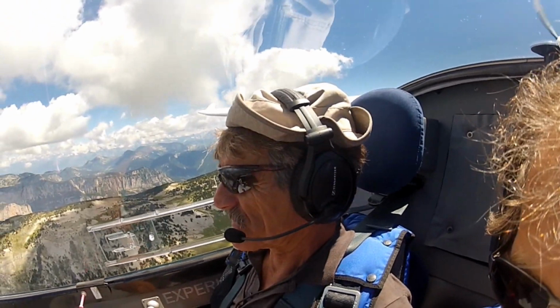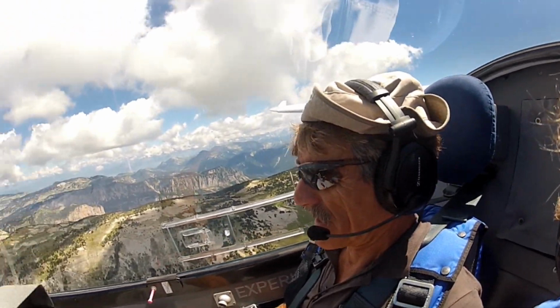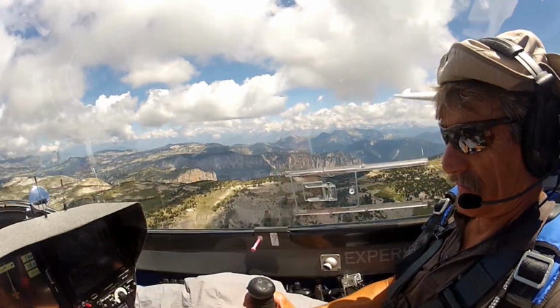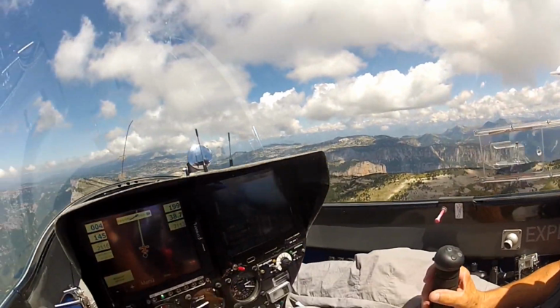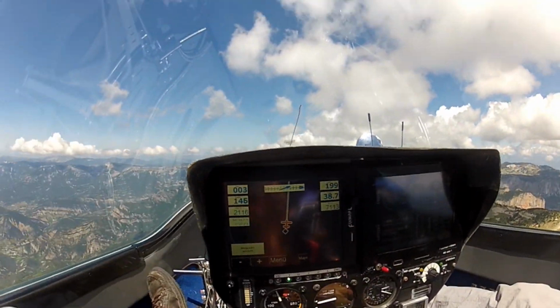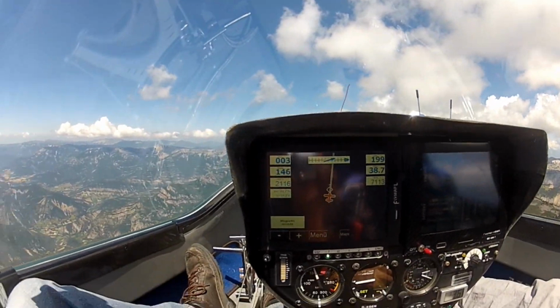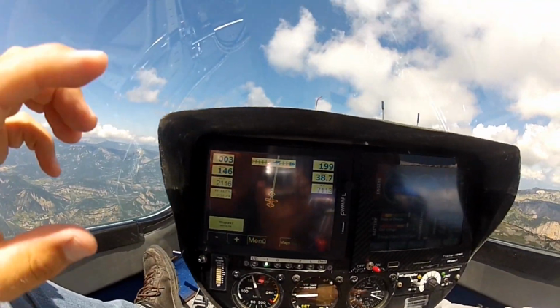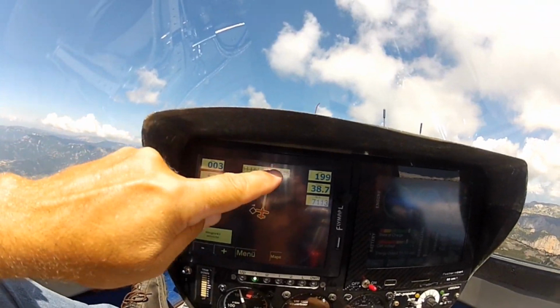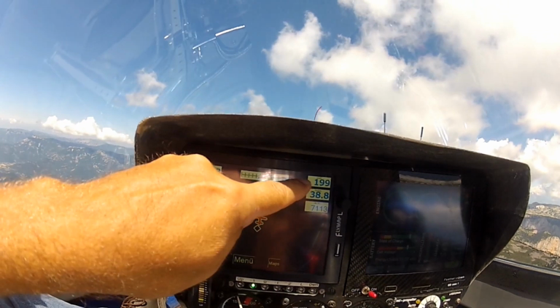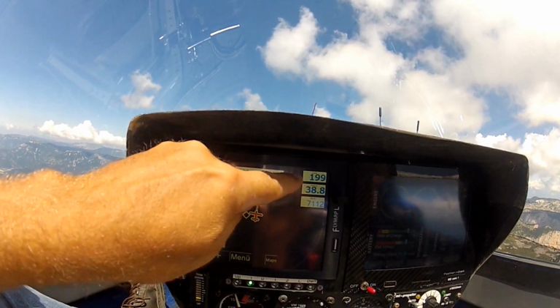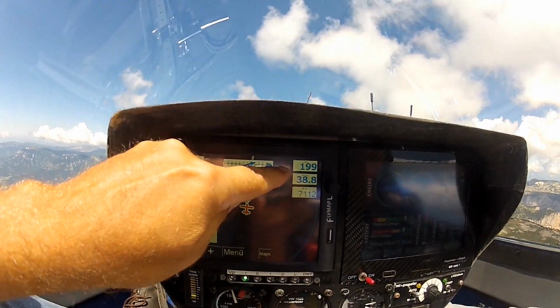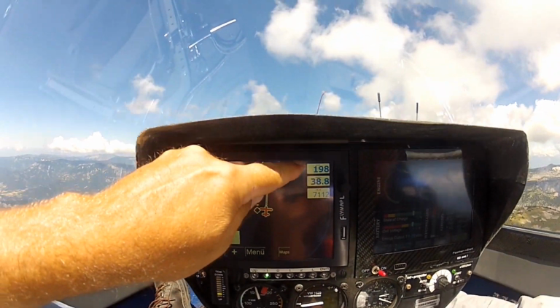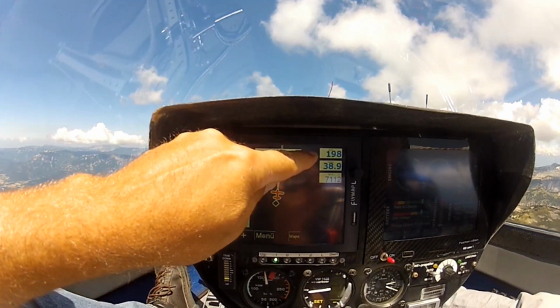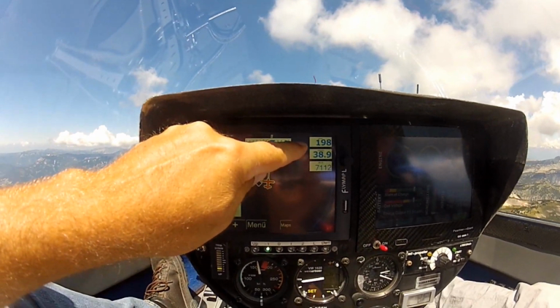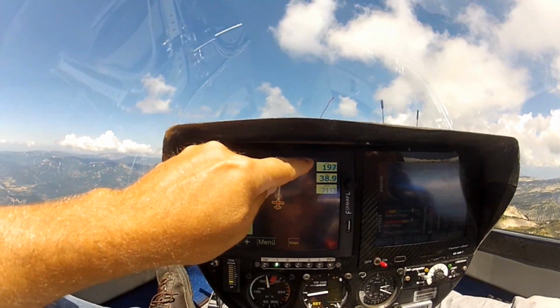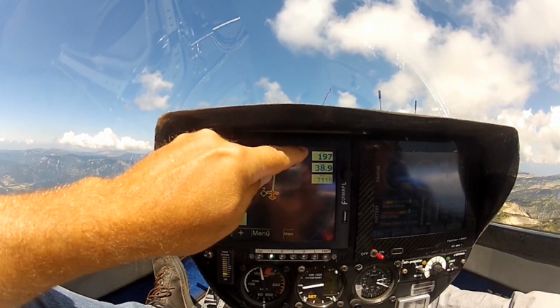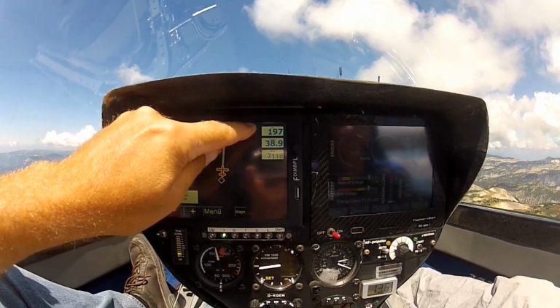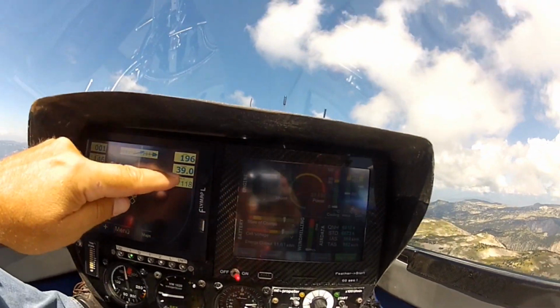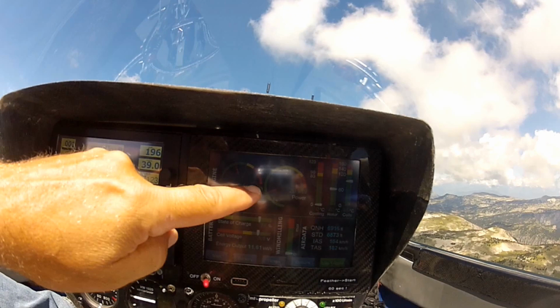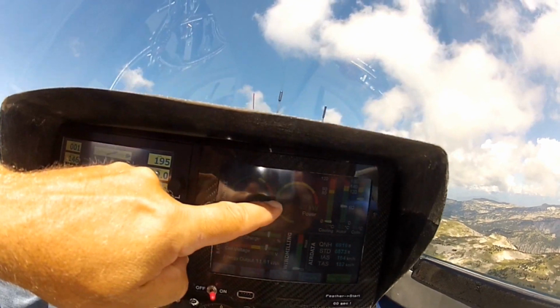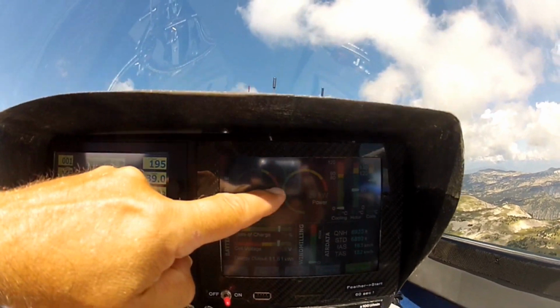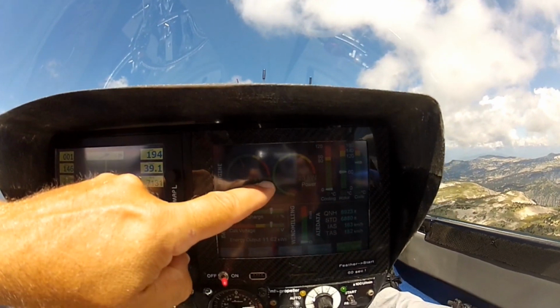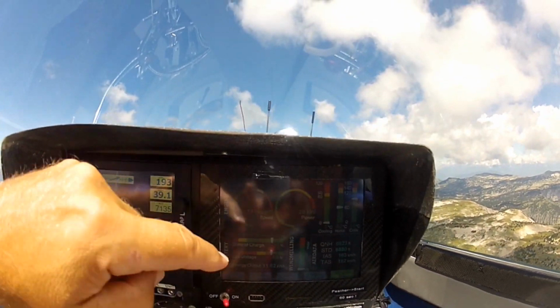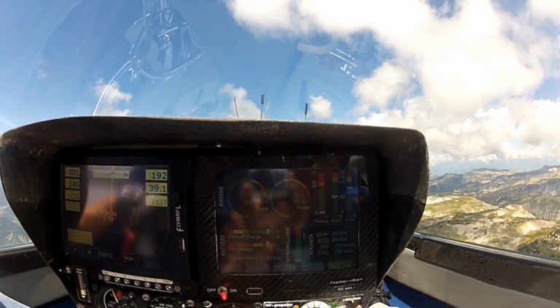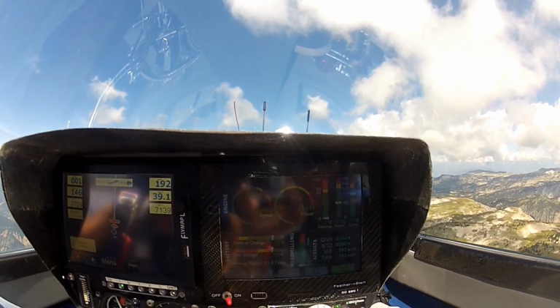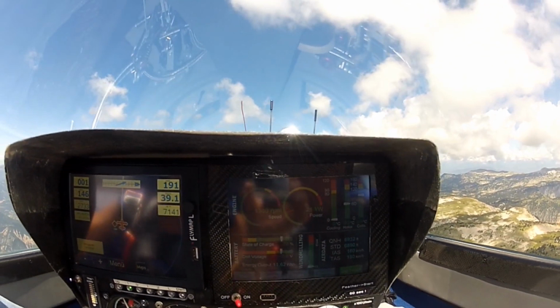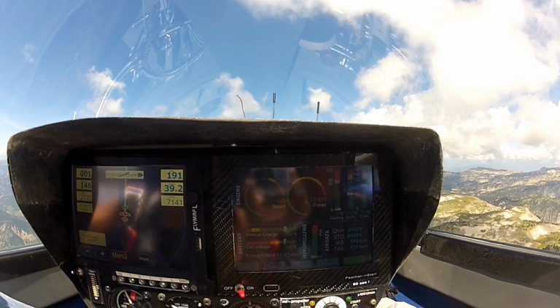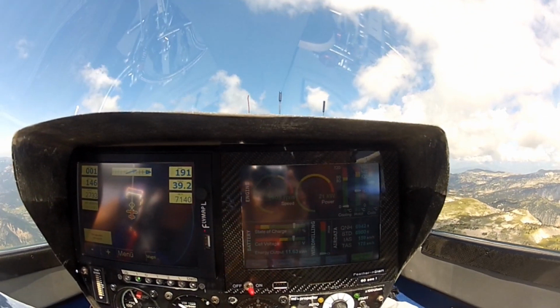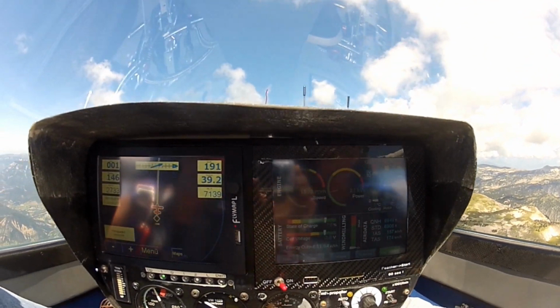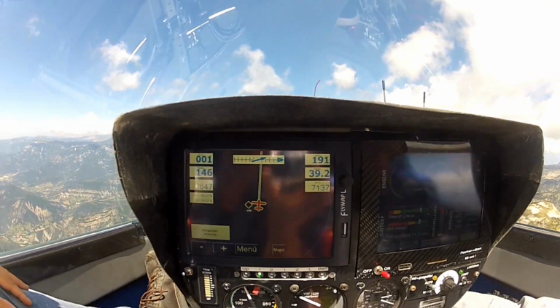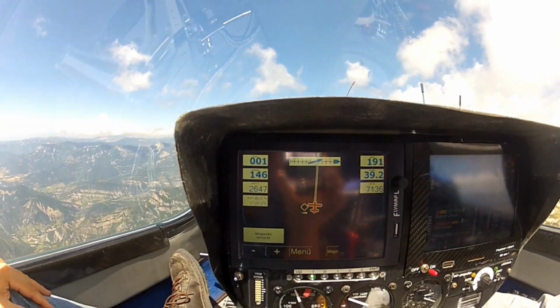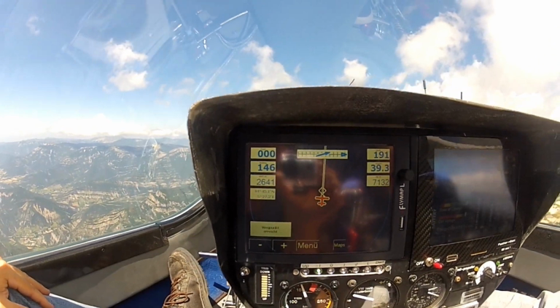As I understand, we are flying roughly 200 km per hour with an electric engine, which is generating roughly 20 kilowatt at the moment. This is not a lot of power, so we are flying very efficiently.